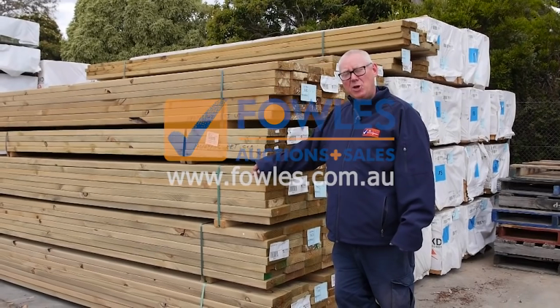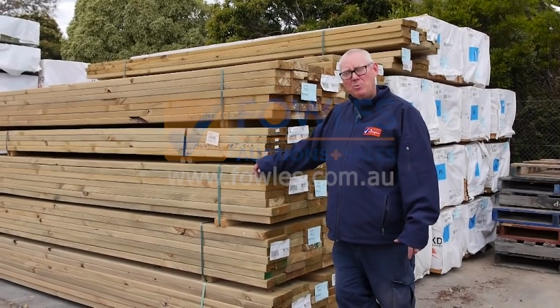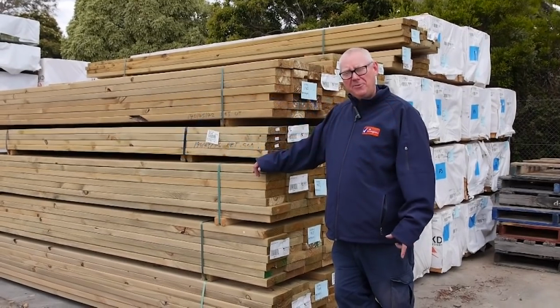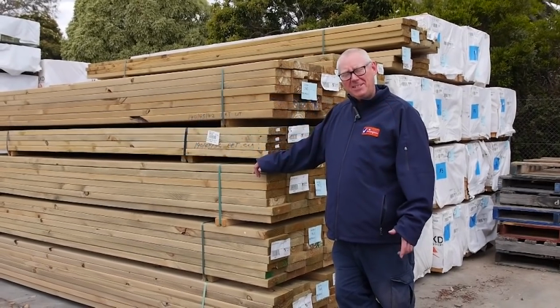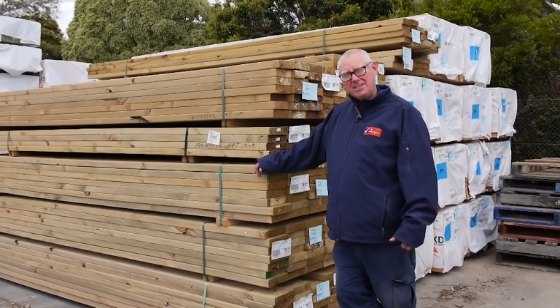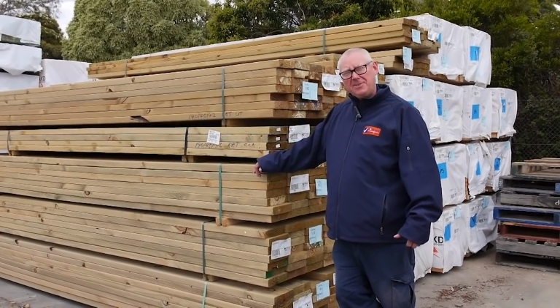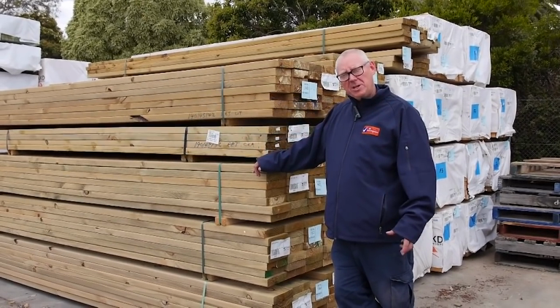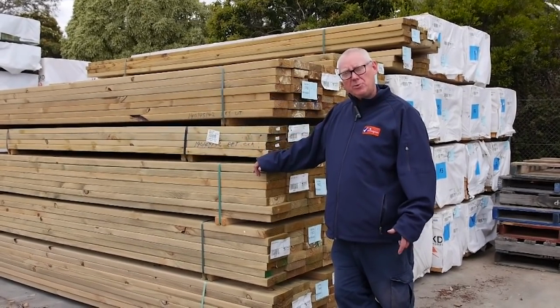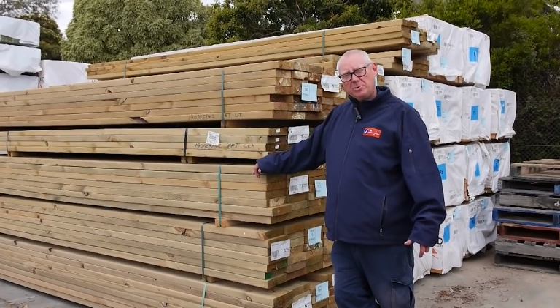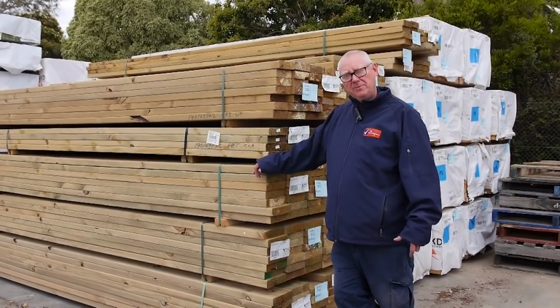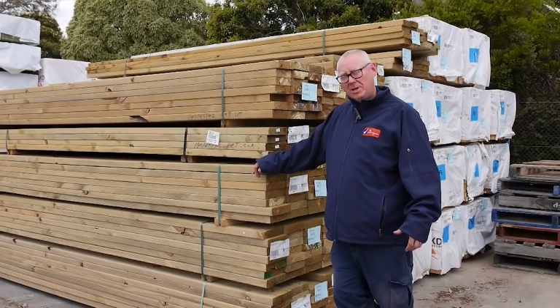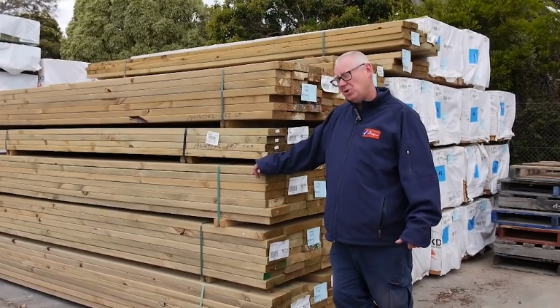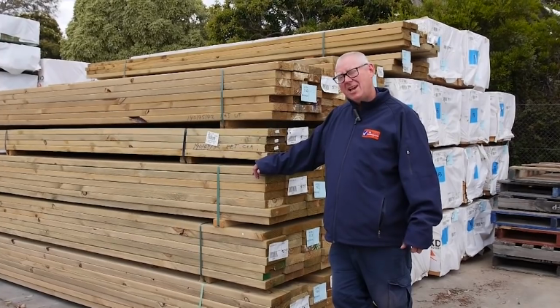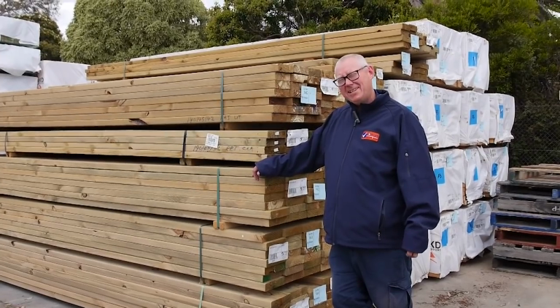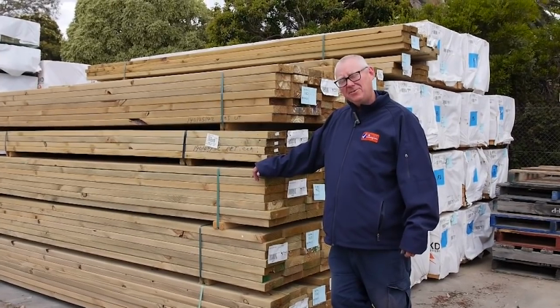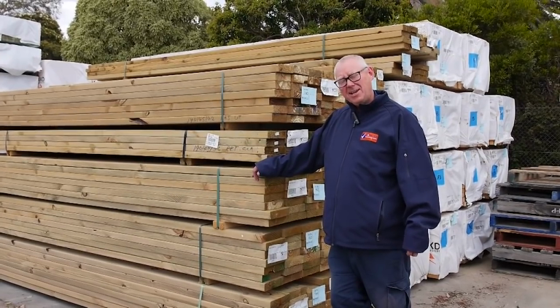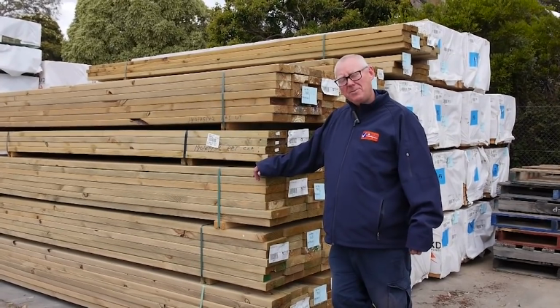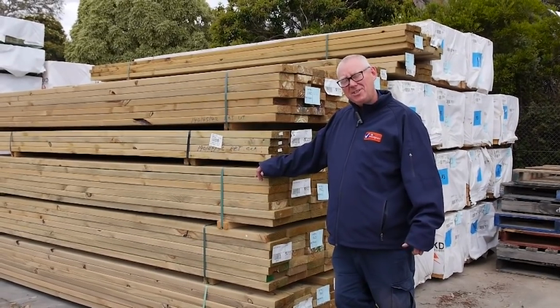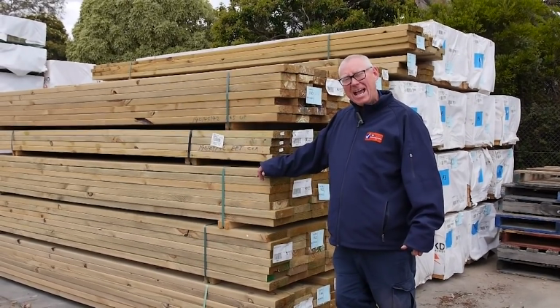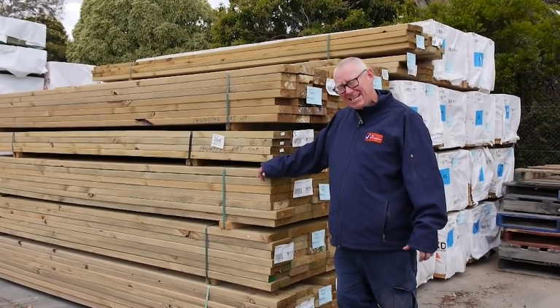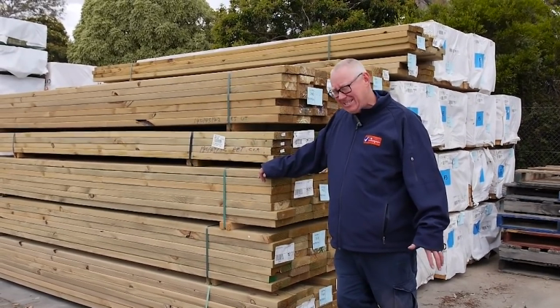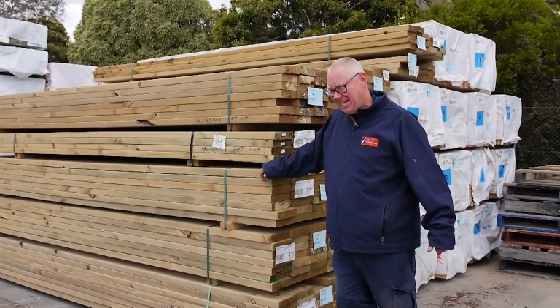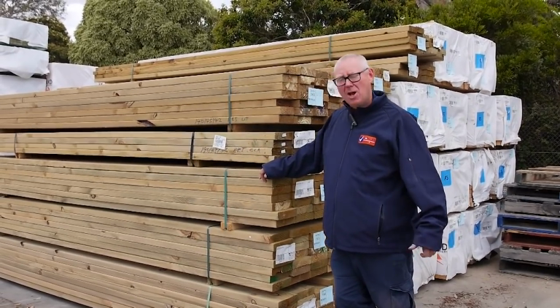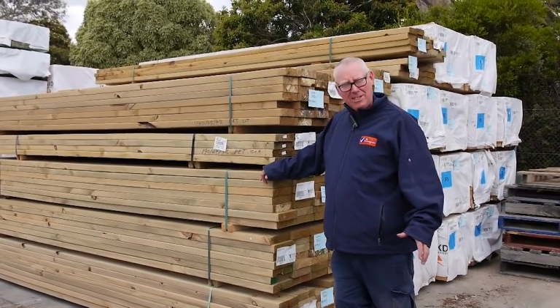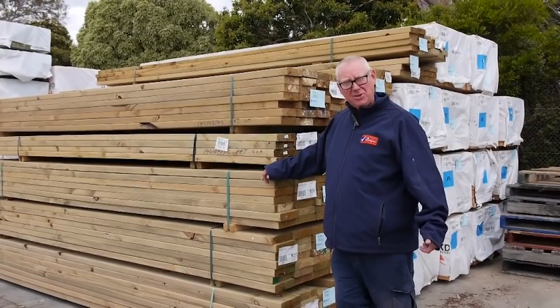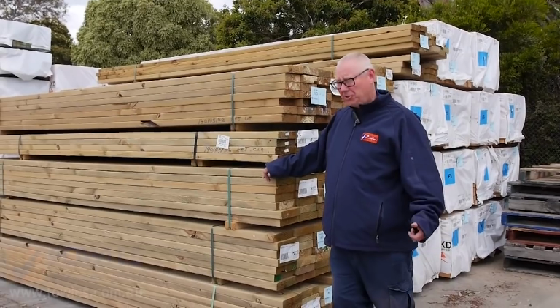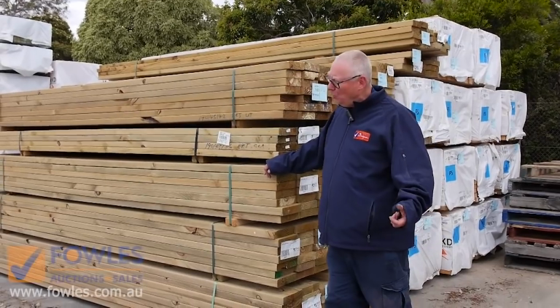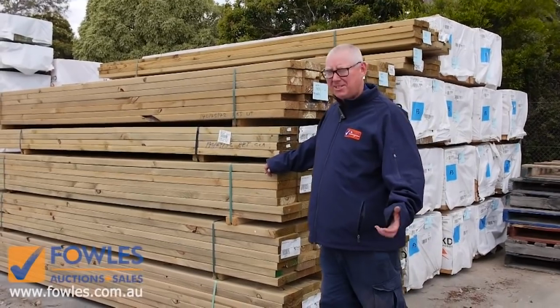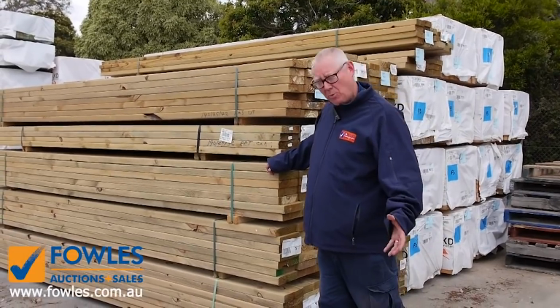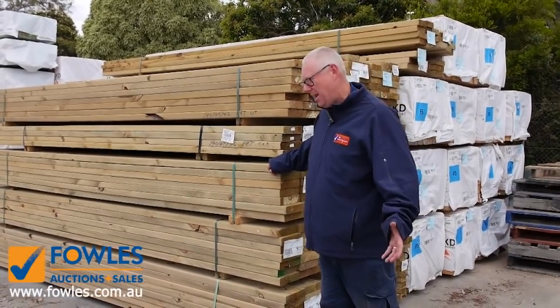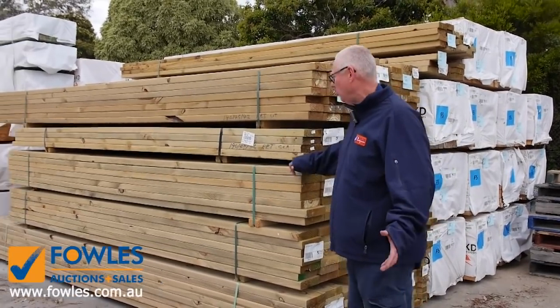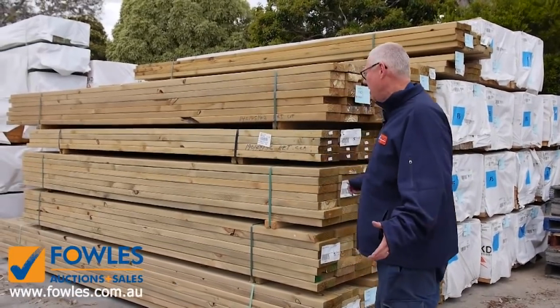Hello, Michael from Fowl's here once again for this week's Timber Auction Preview. Wednesday's auction is the 7th of November 2018 at 10 a.m. Plenty of stock in for the short week — let's go for a walk and have a look at what we've got.